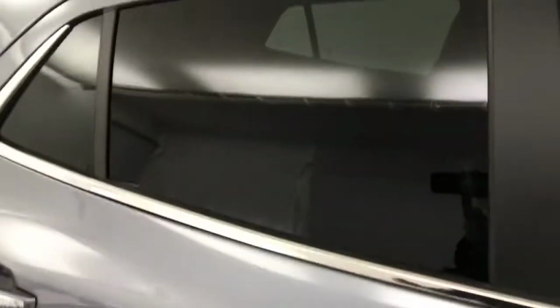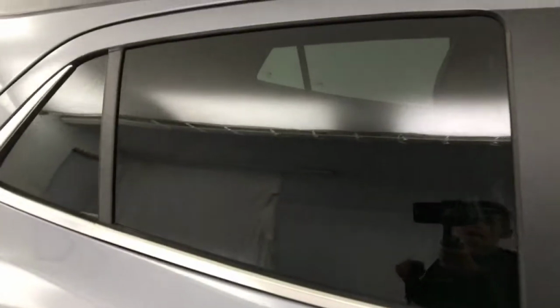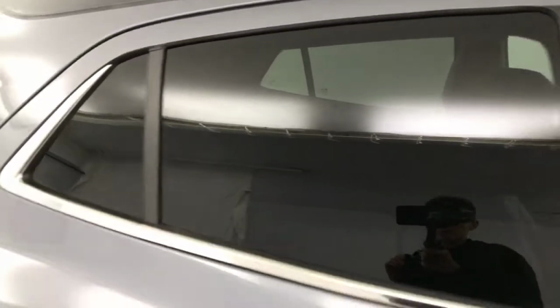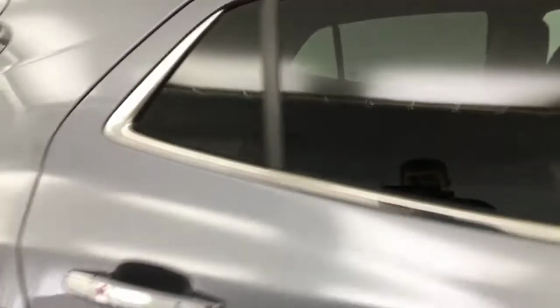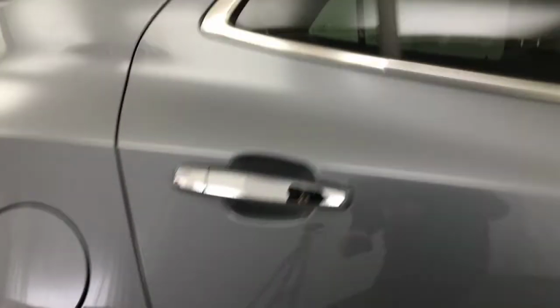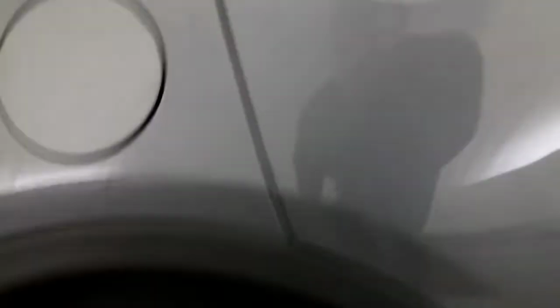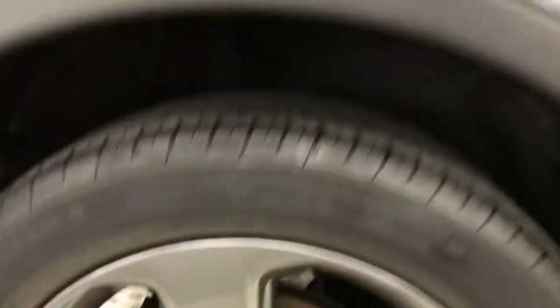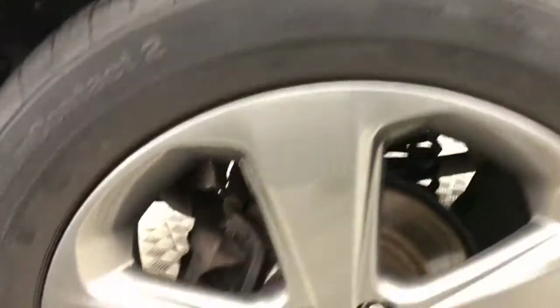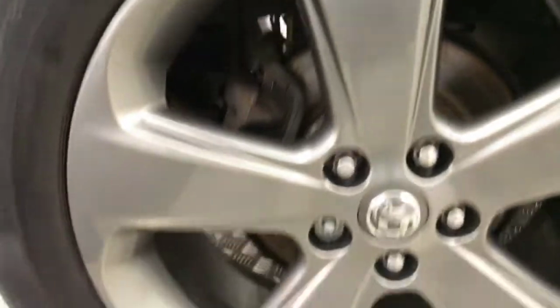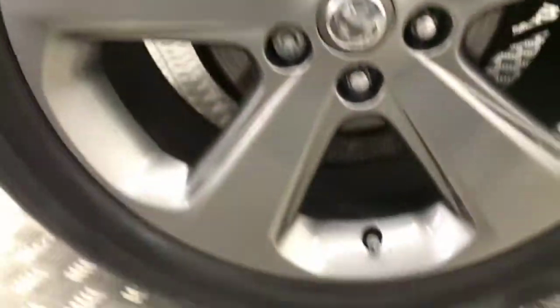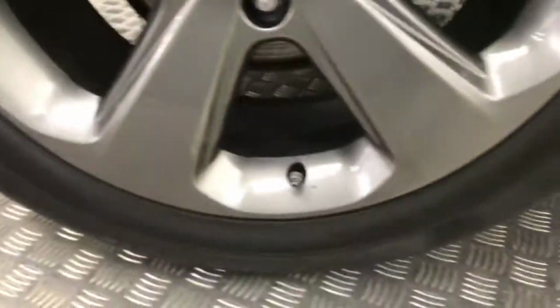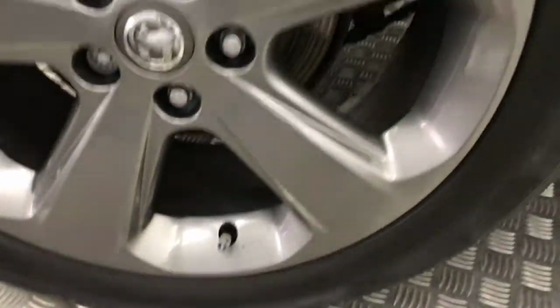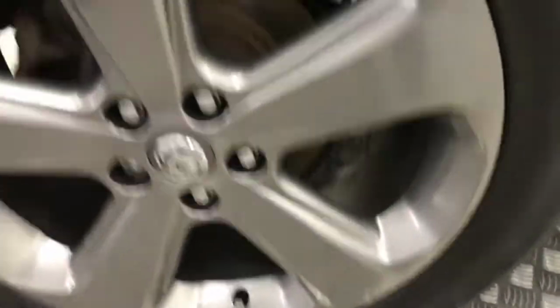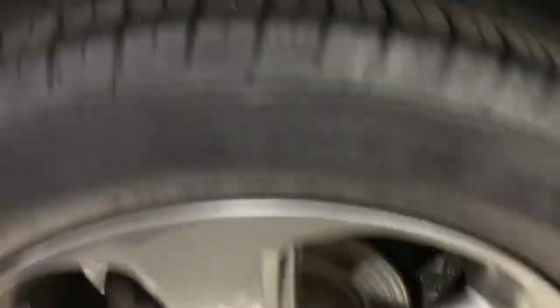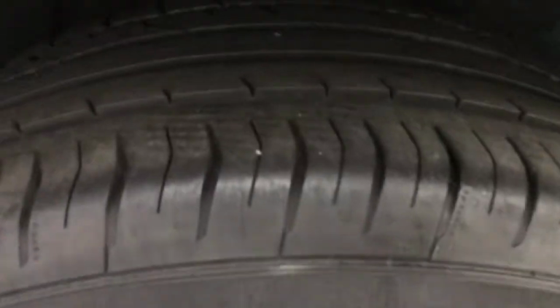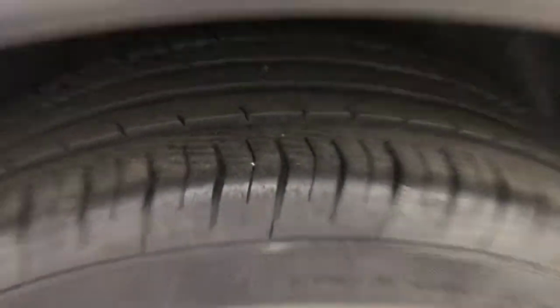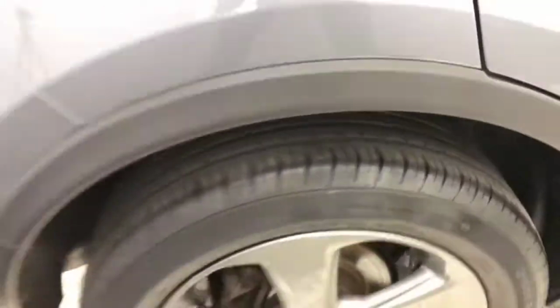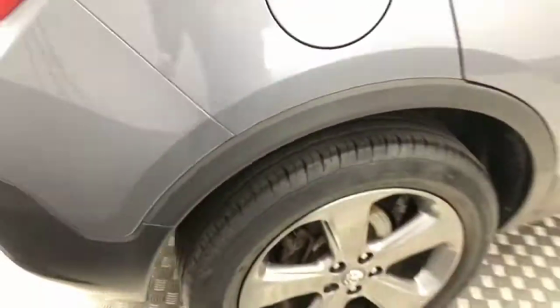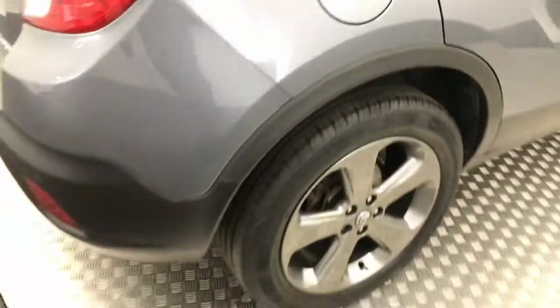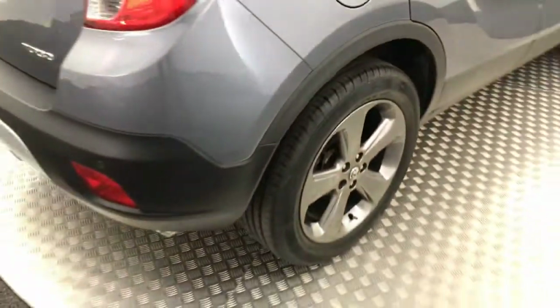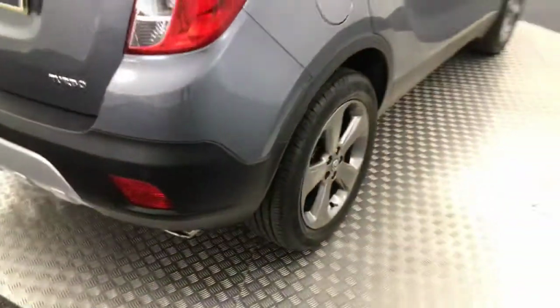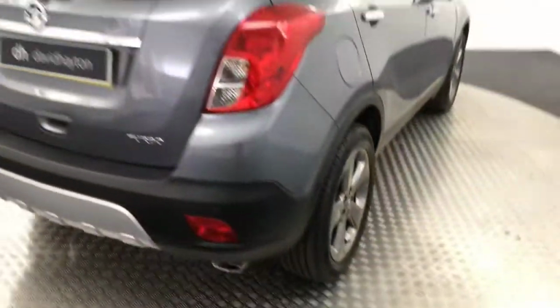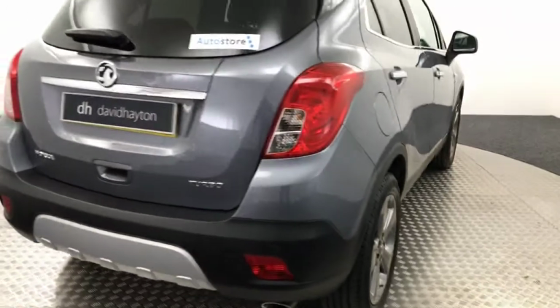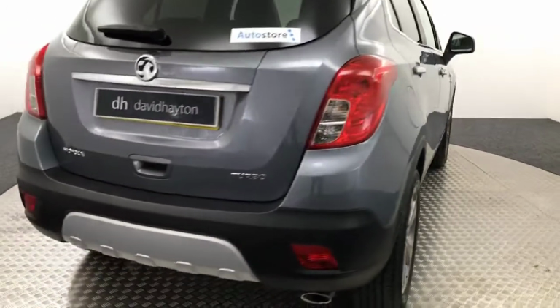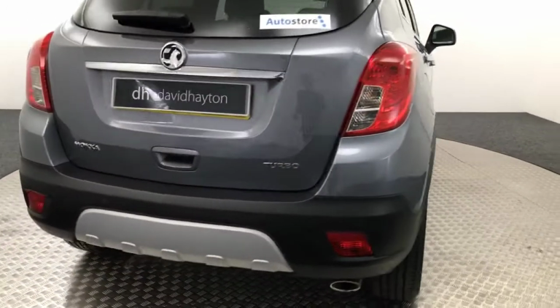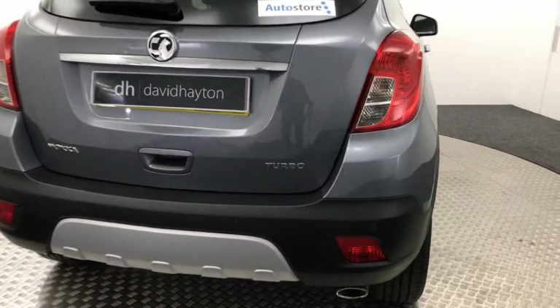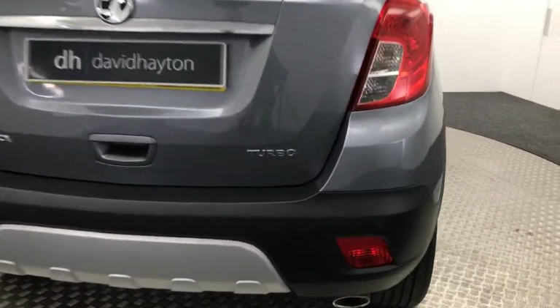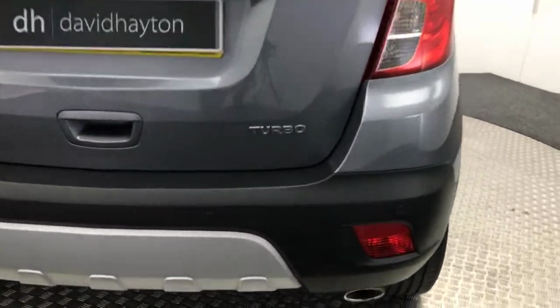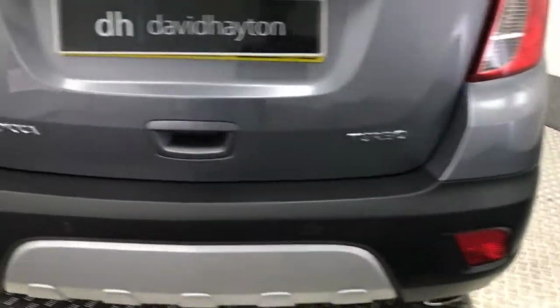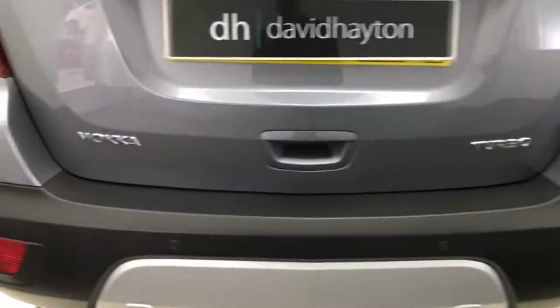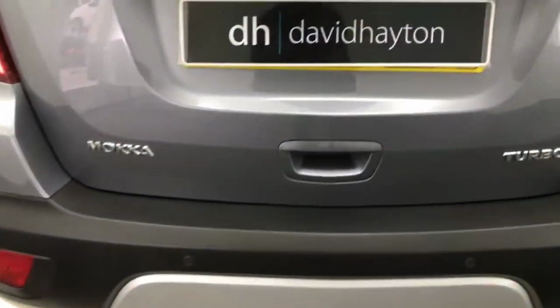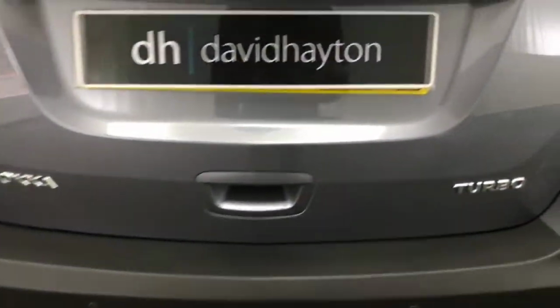We have rear privacy glass as well. Again, very very clean wheels and the tyre life is good. Just coming round to the back — it does have reversing sensors as well.